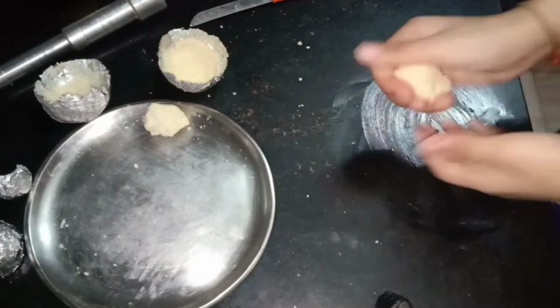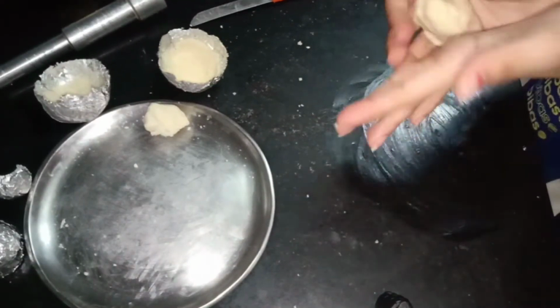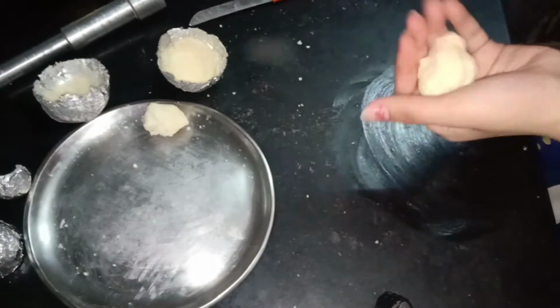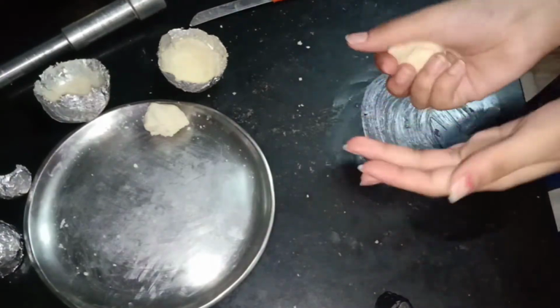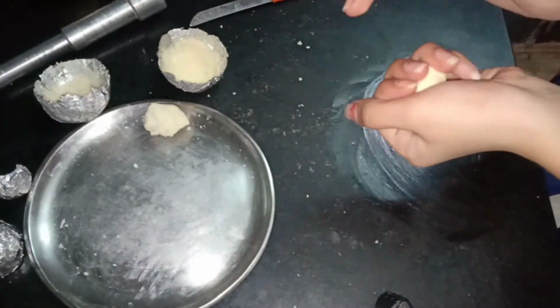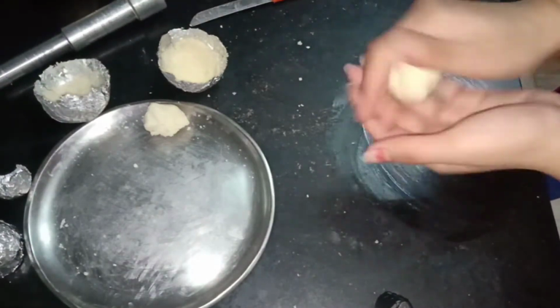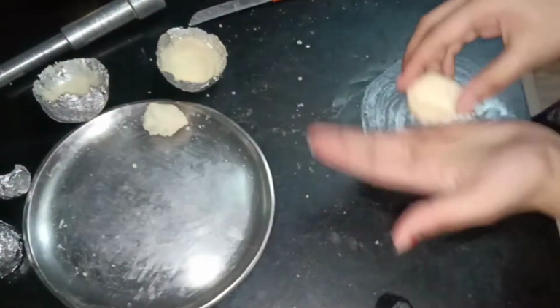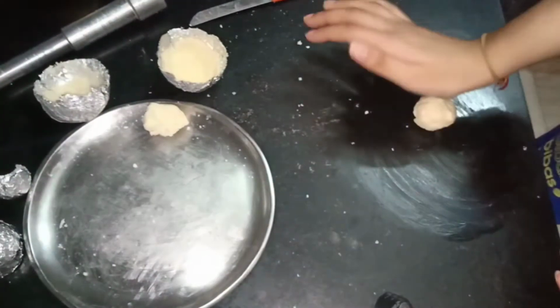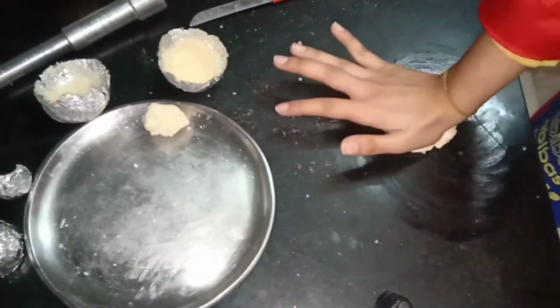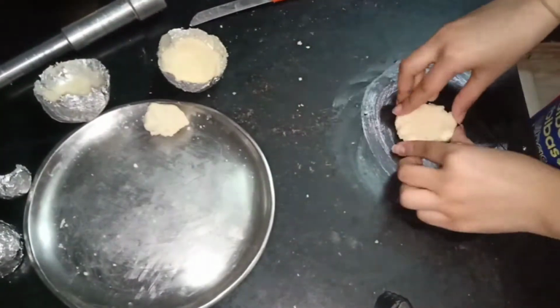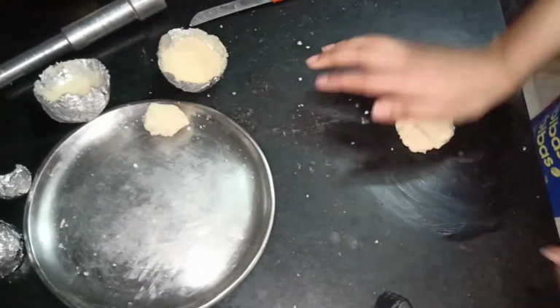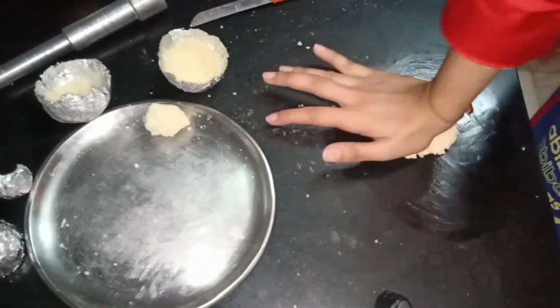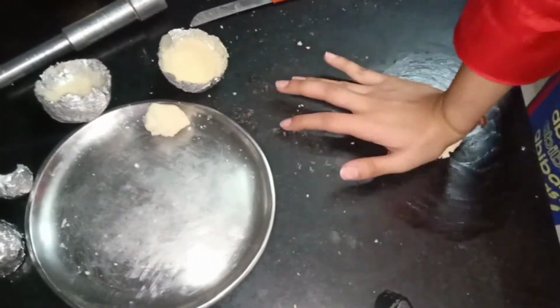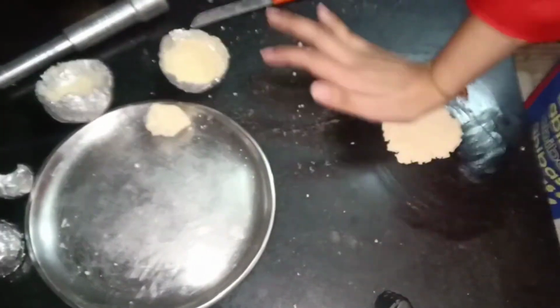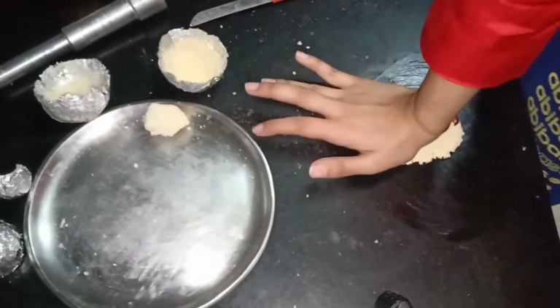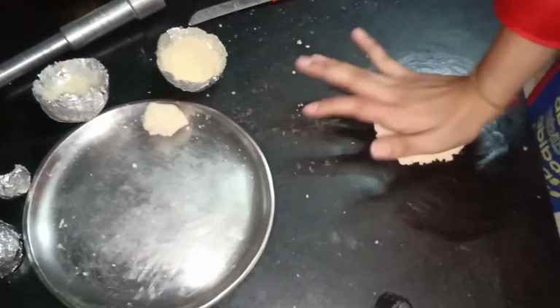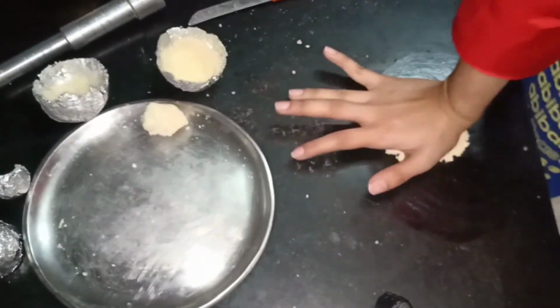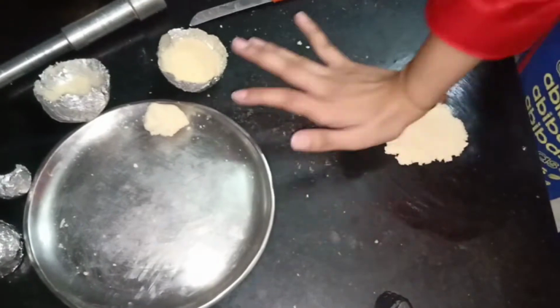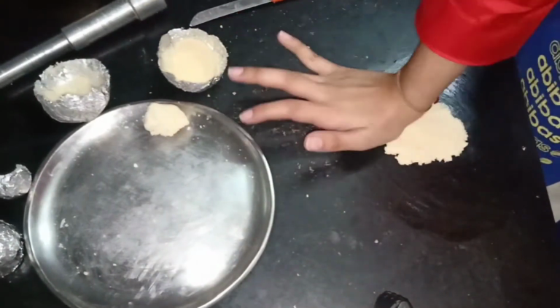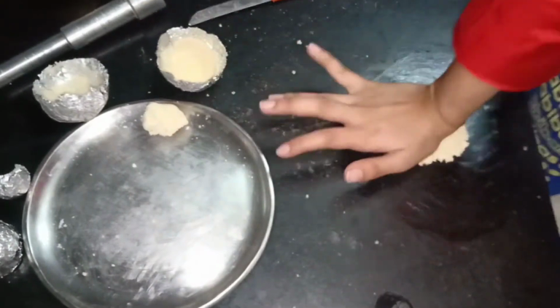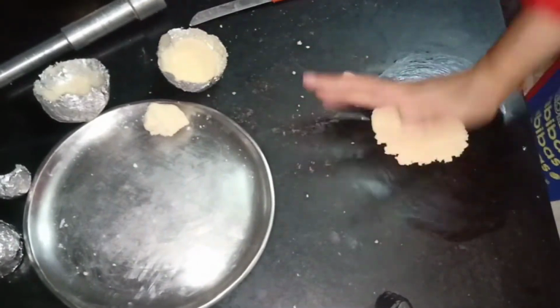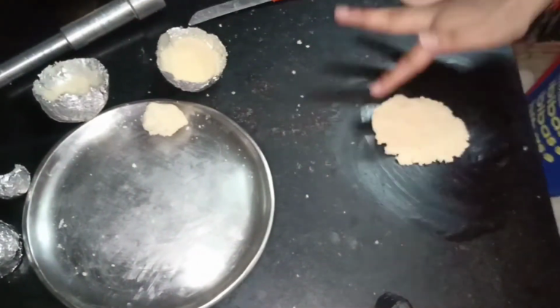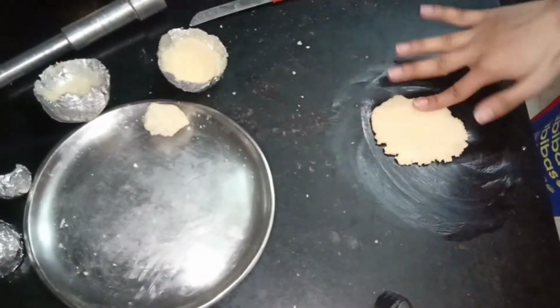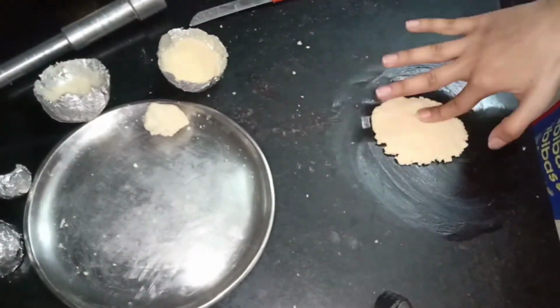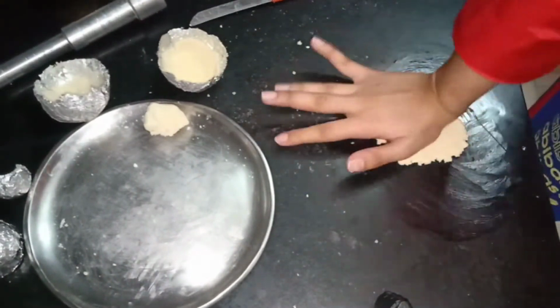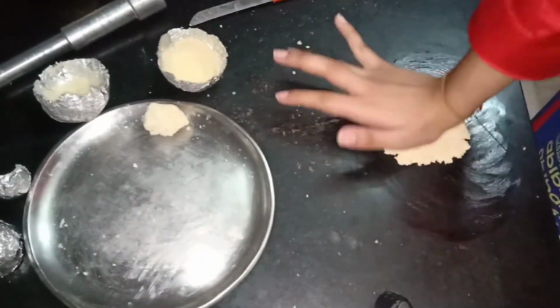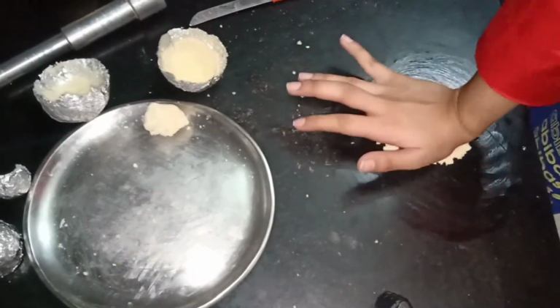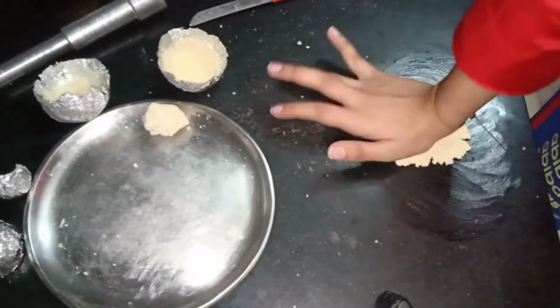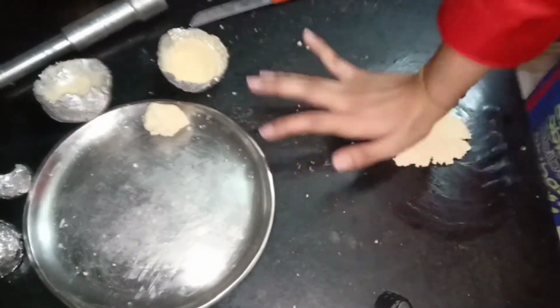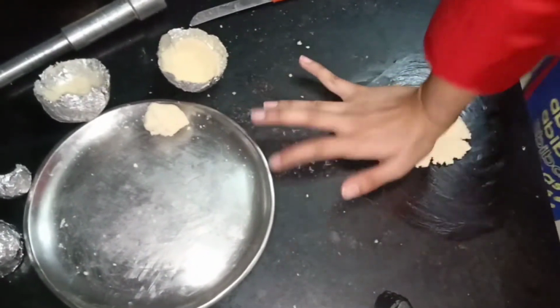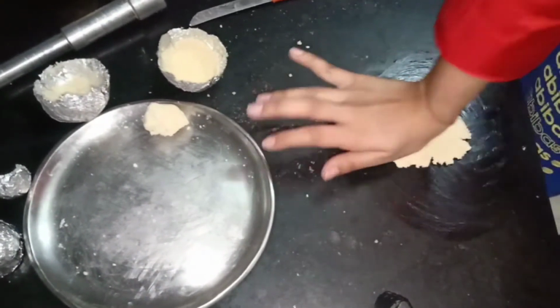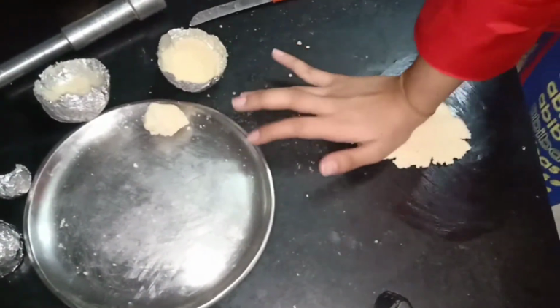Now here, to make a star, press it and take a star cutter and cut it, or use a knife to make a star shape.